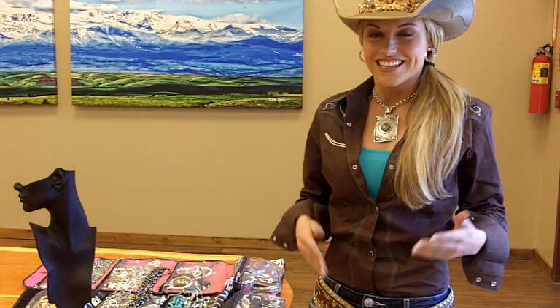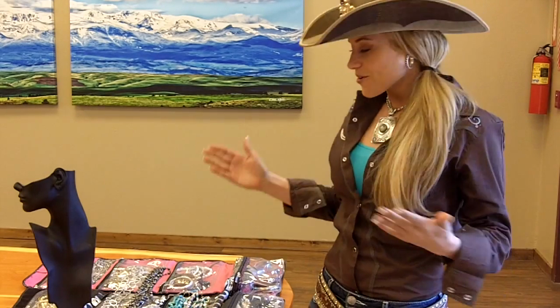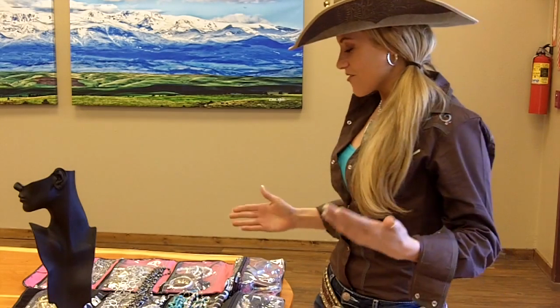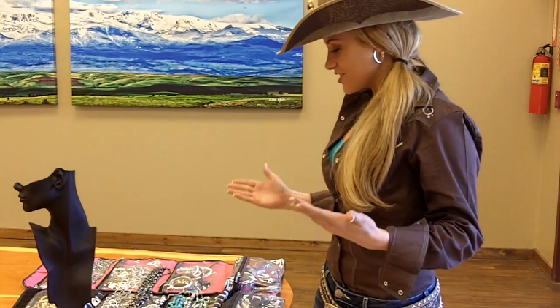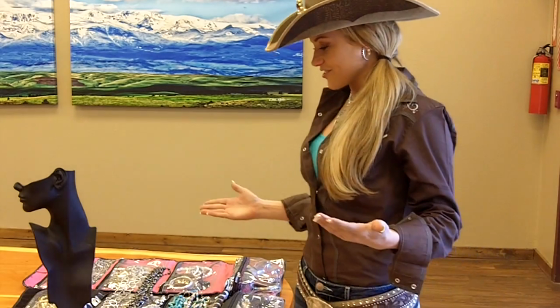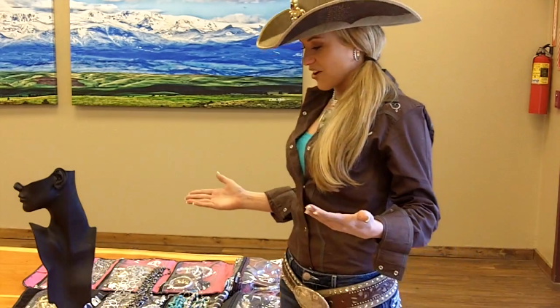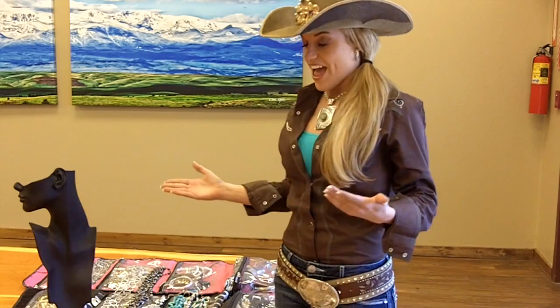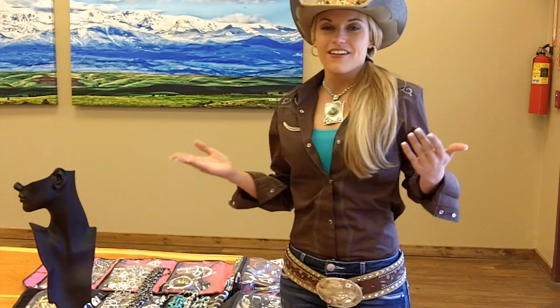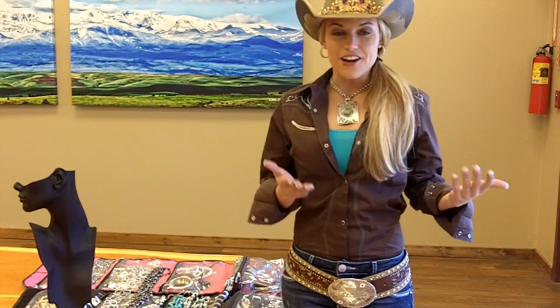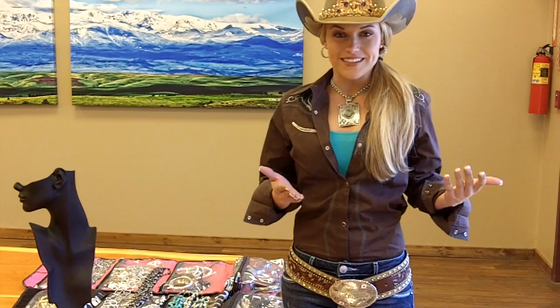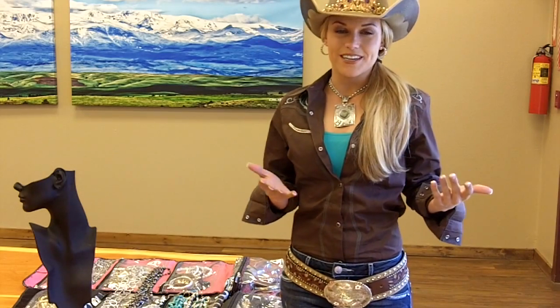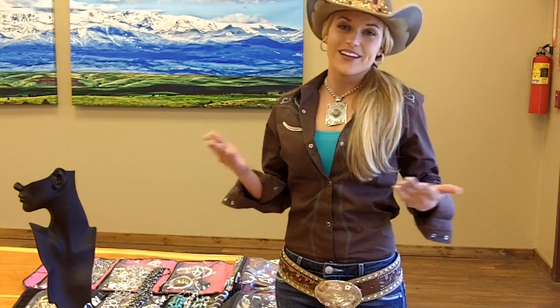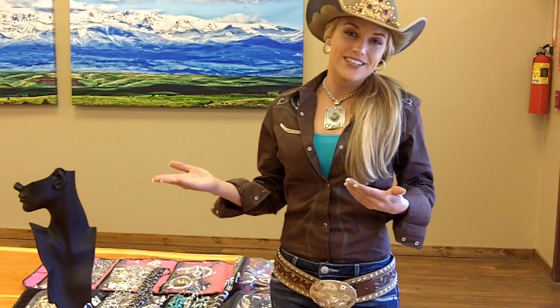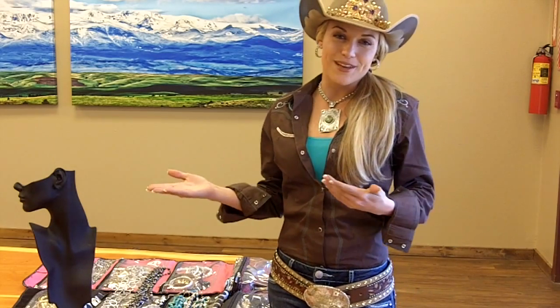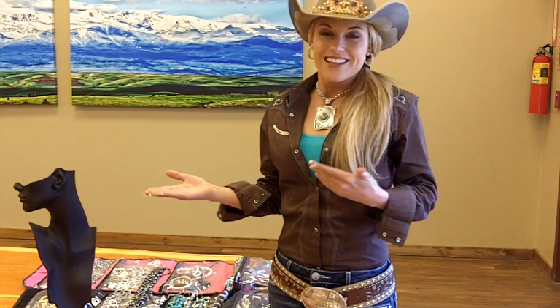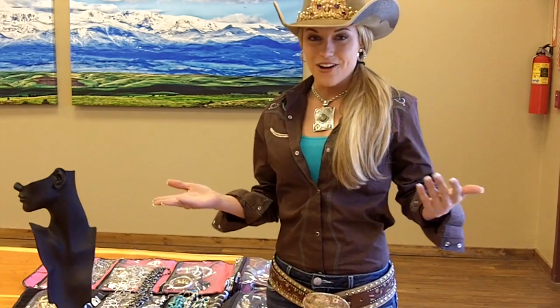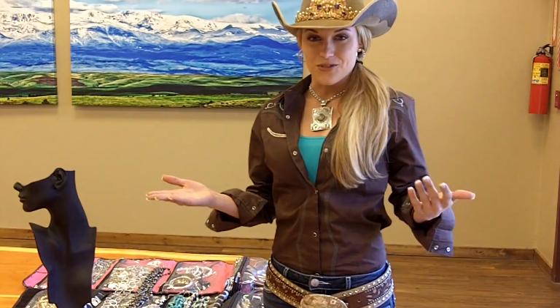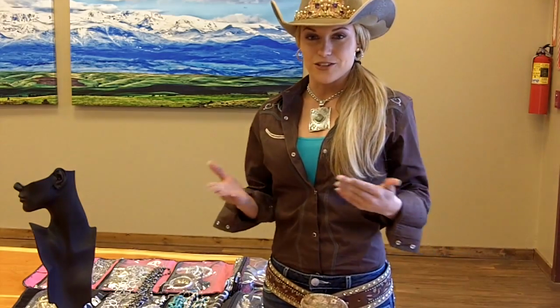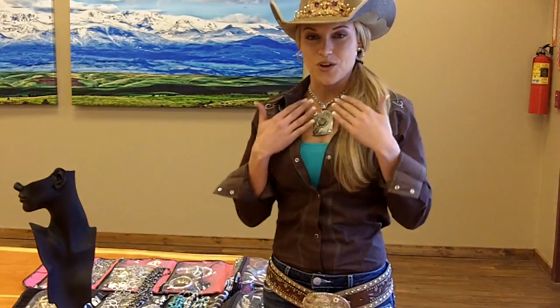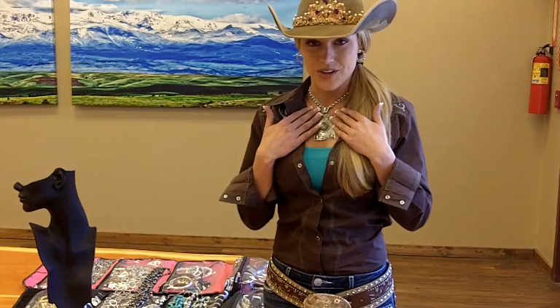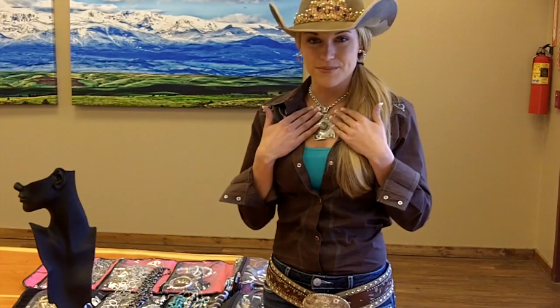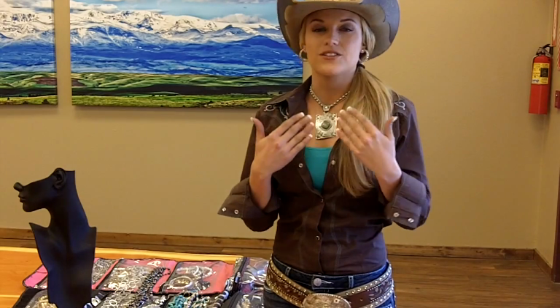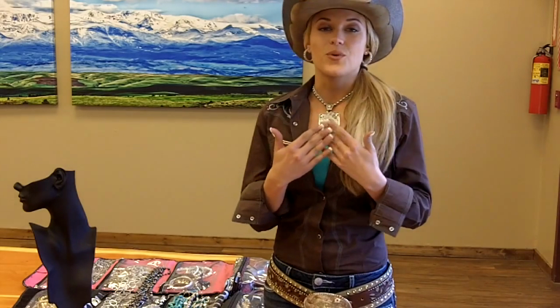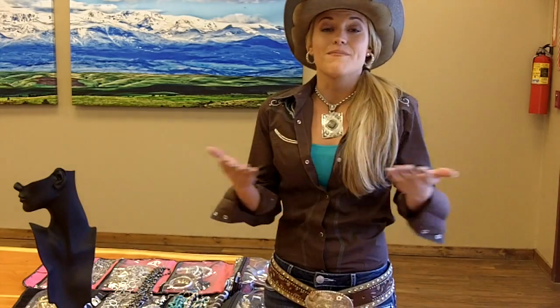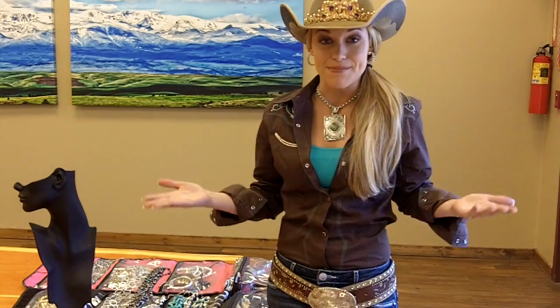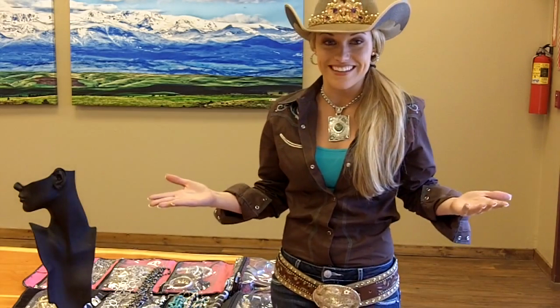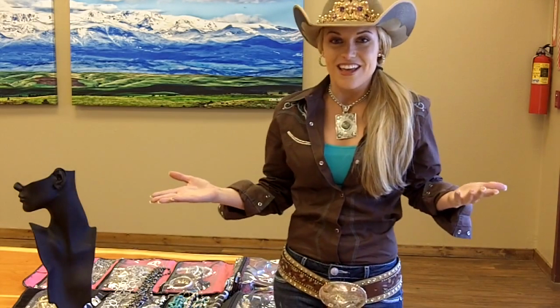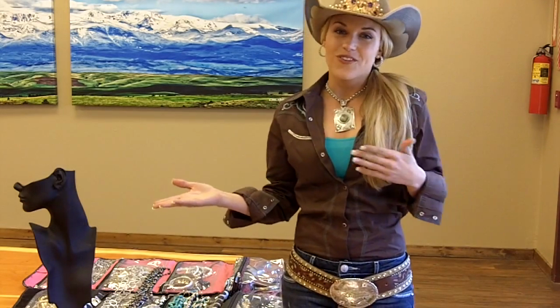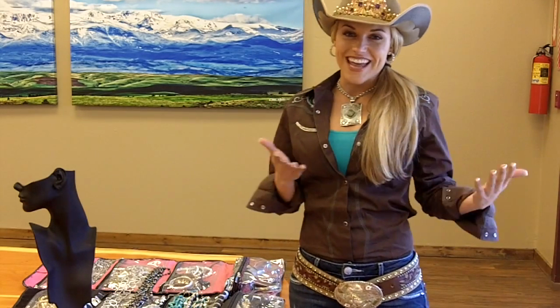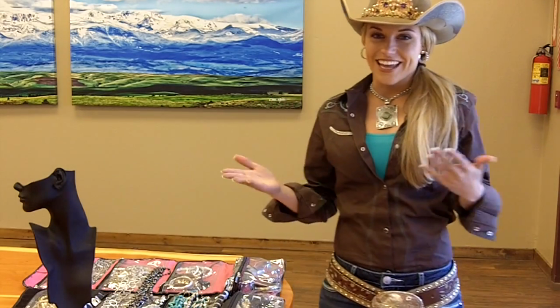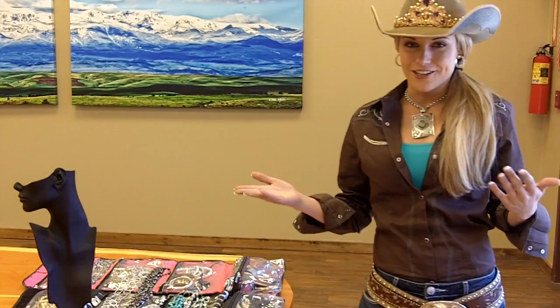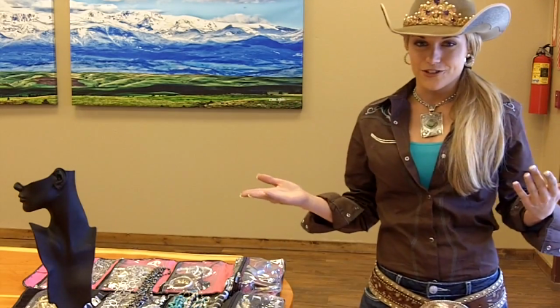Today we're going to go over a little instructional video about how to layer pieces, because Montana Silversmith is not only great for wearing just one piece, but it also goes well with many pieces. So it's fun to stack and layer your different jewelry.